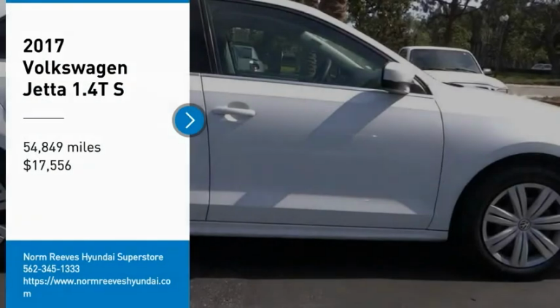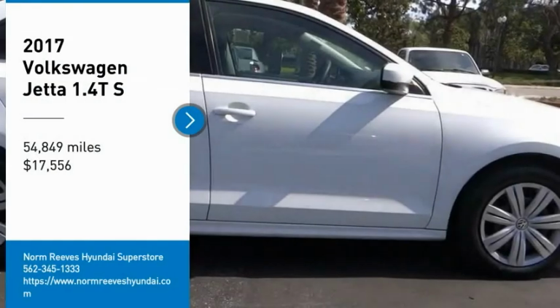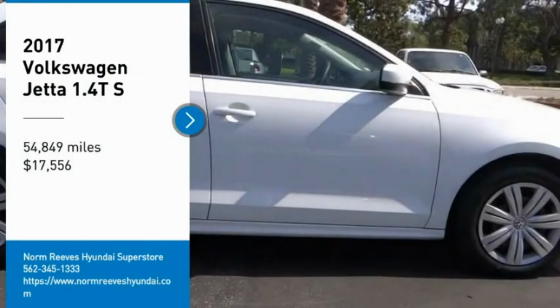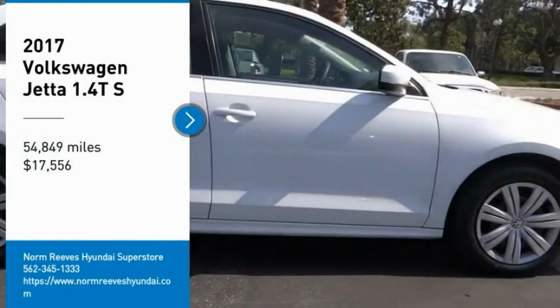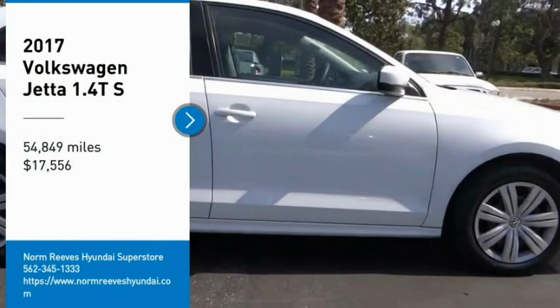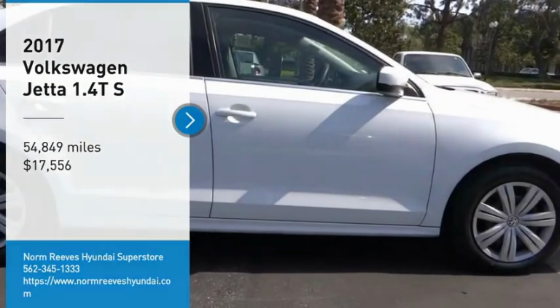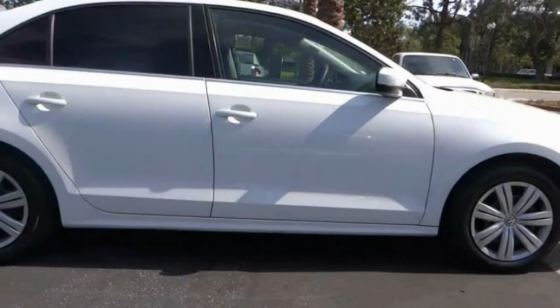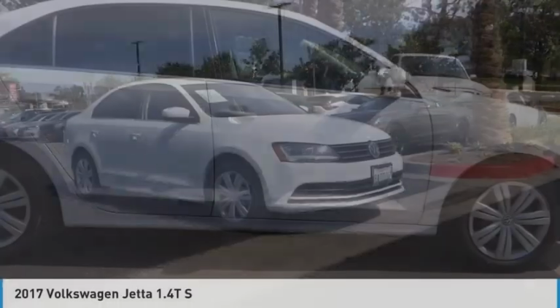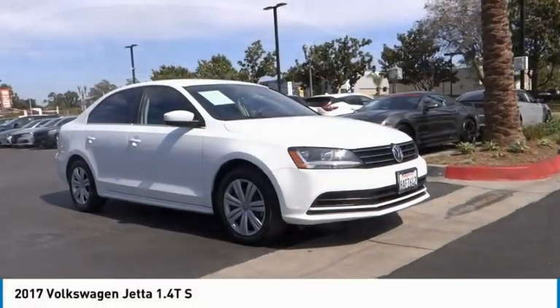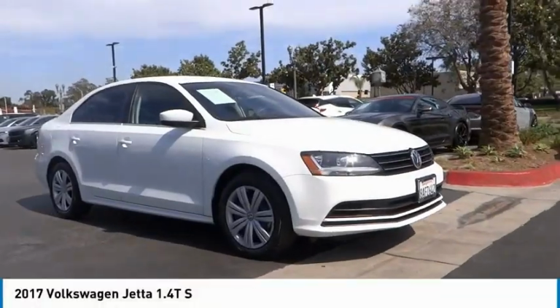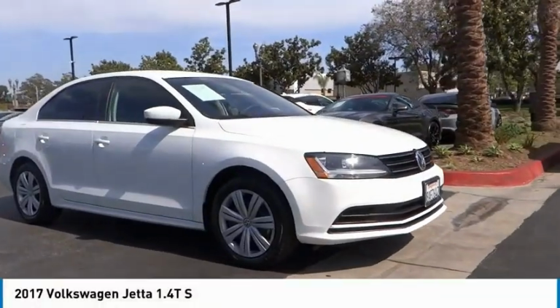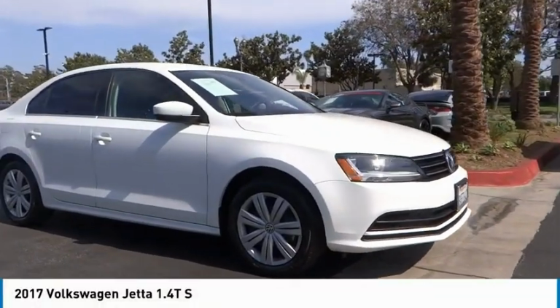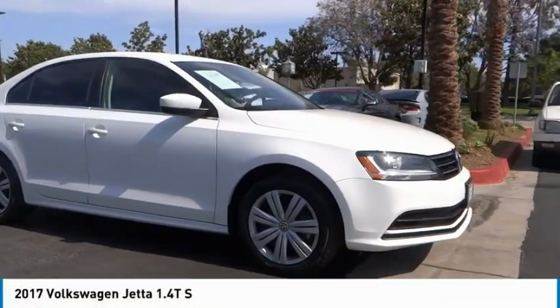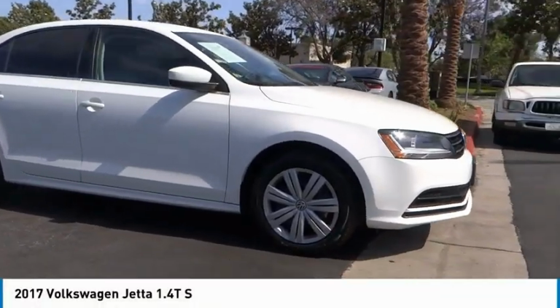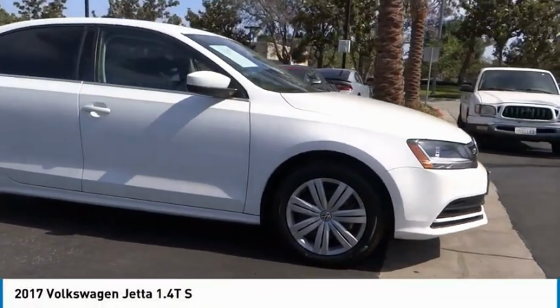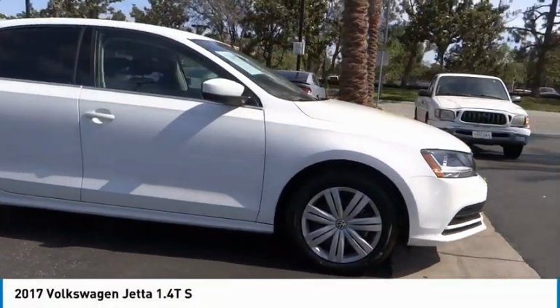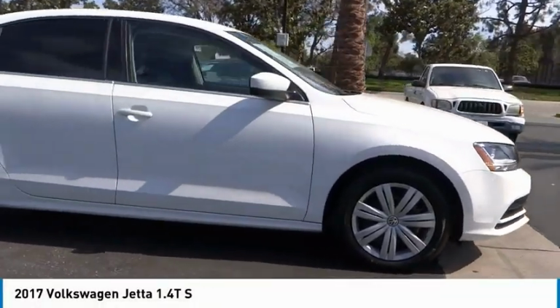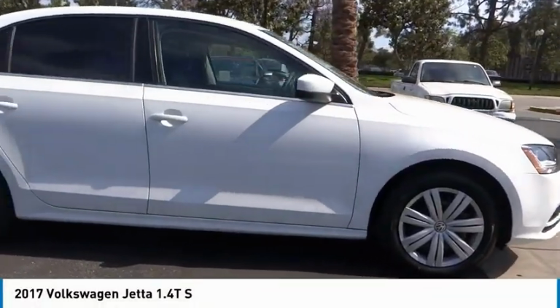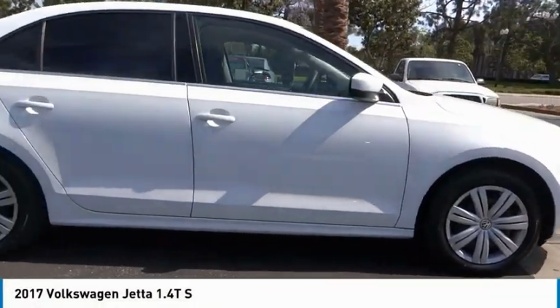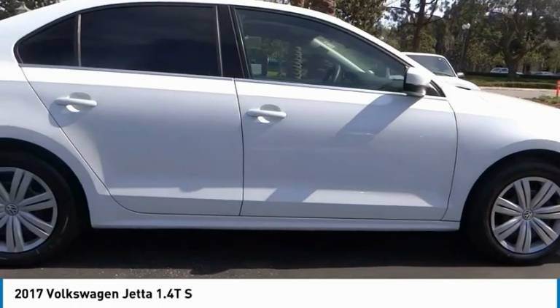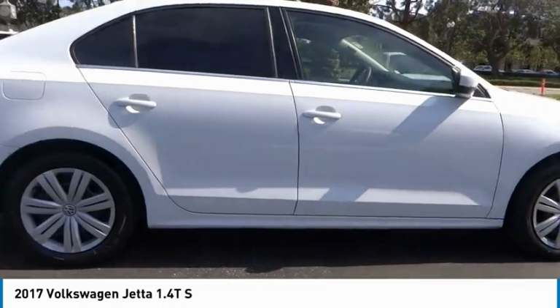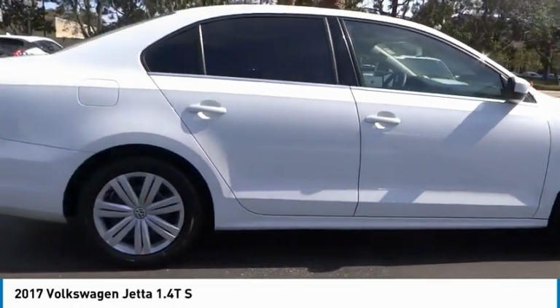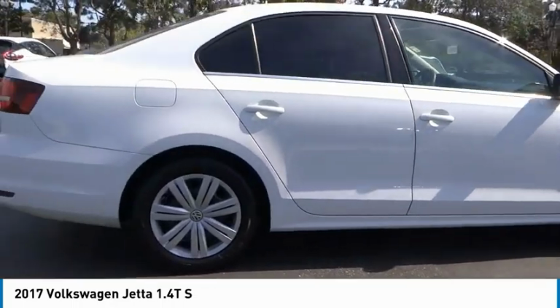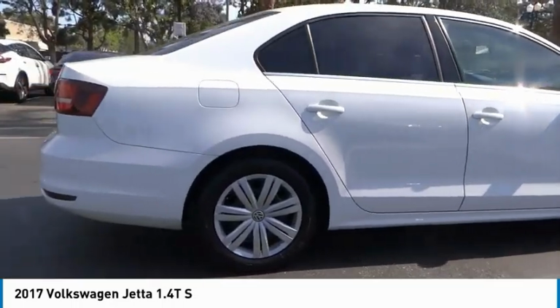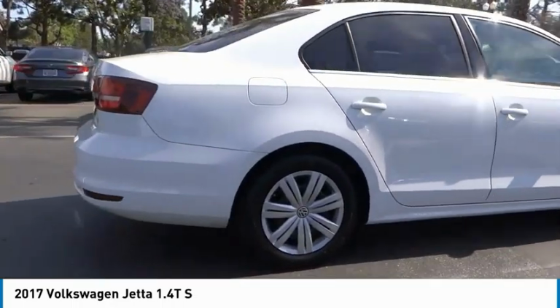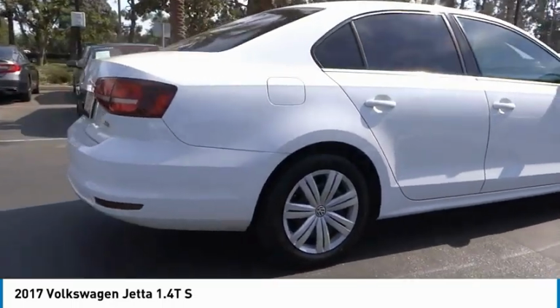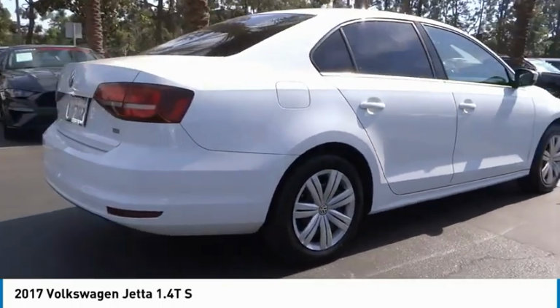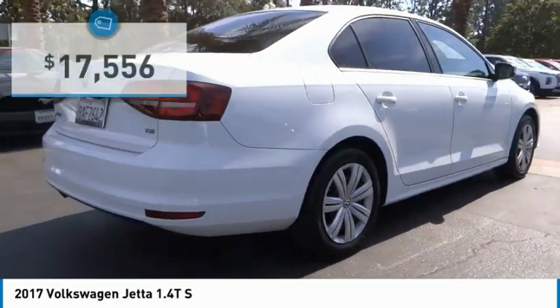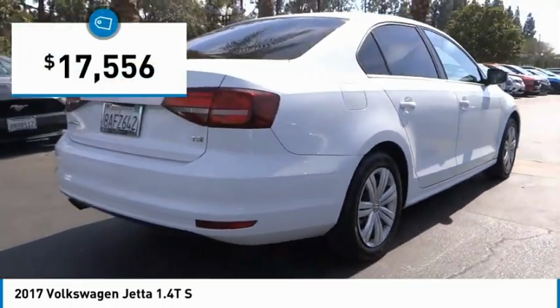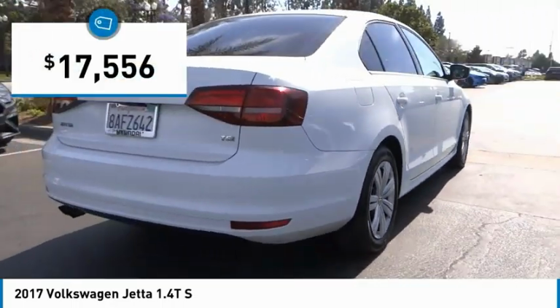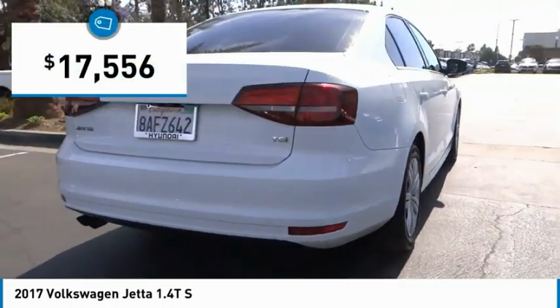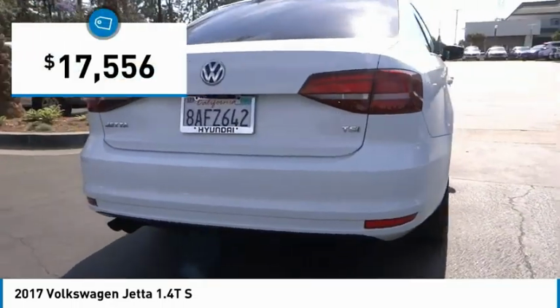You are going to love the 2017 Jetta. The Jetta is a premium car that is family-friendly with a great price, agile and confident handling. The Volkswagen Jetta is priced below $20,000.